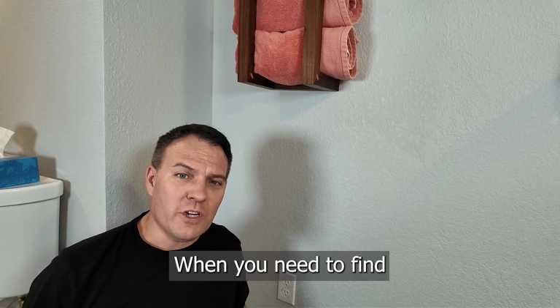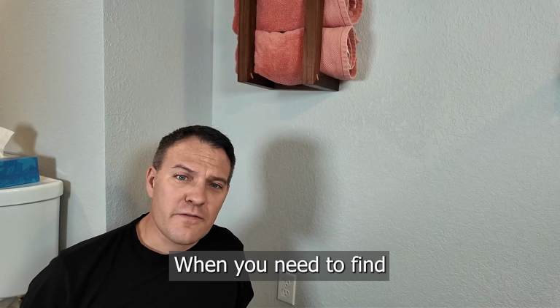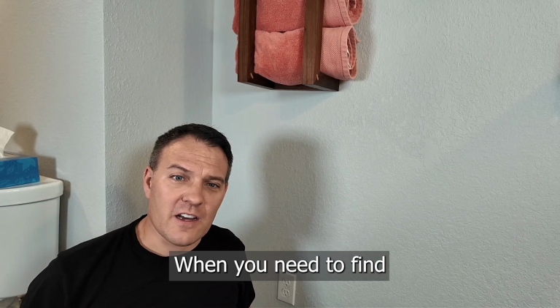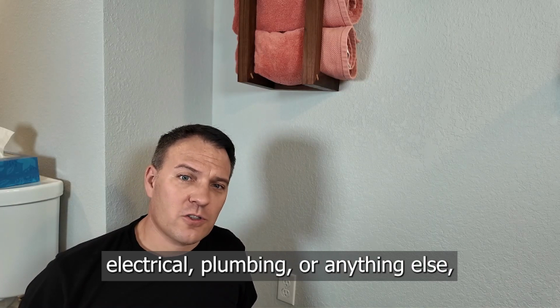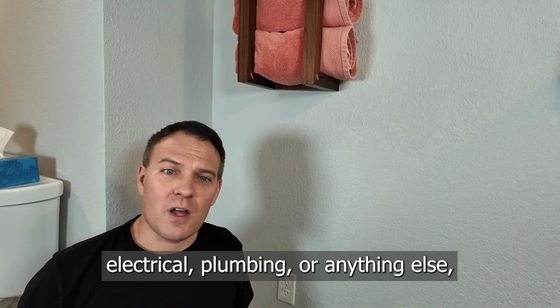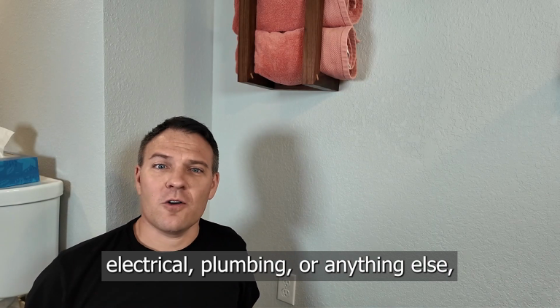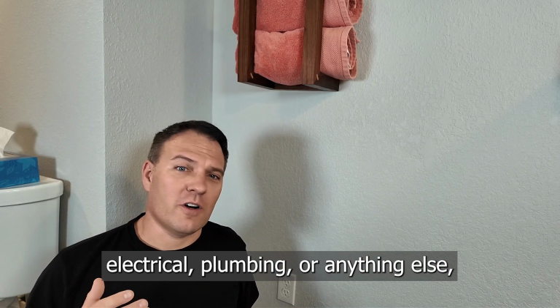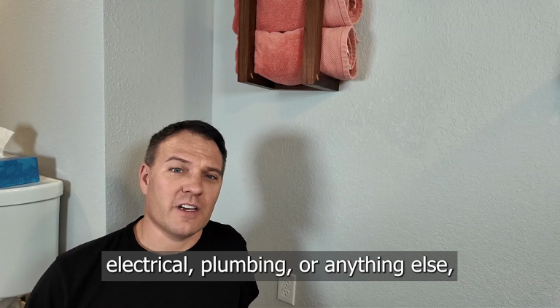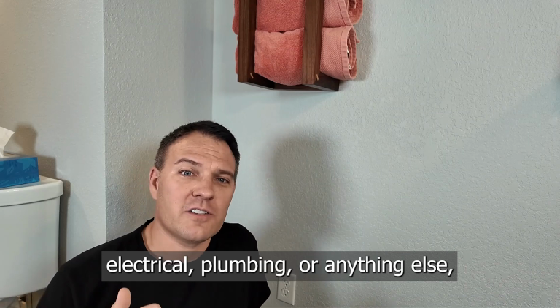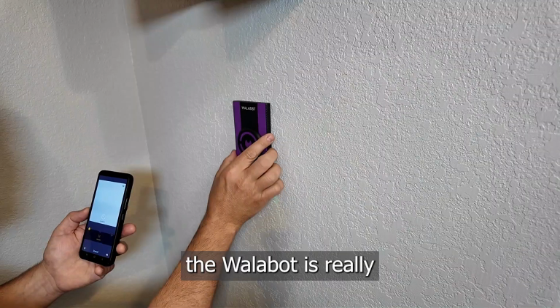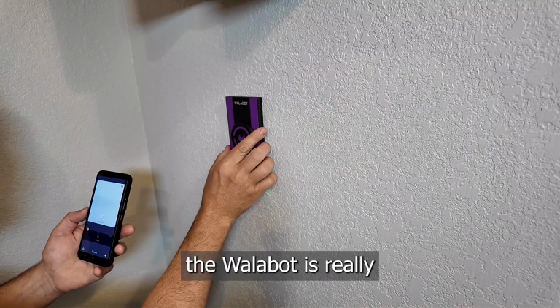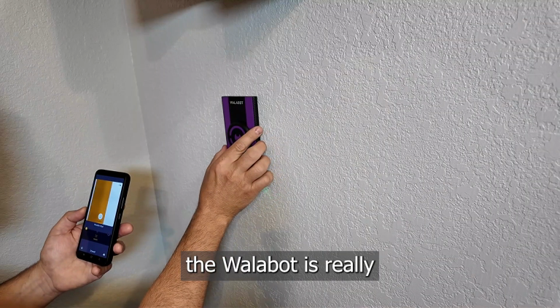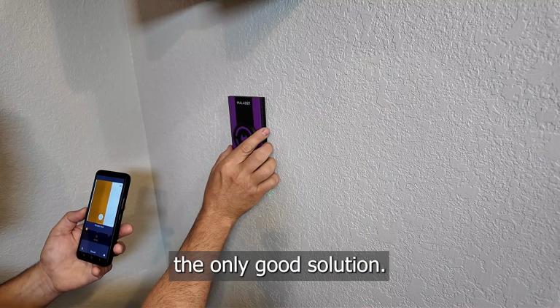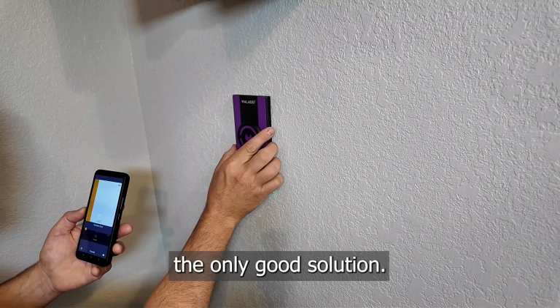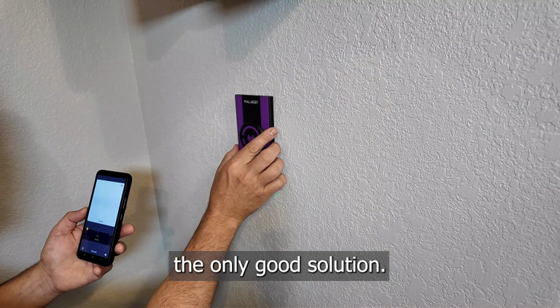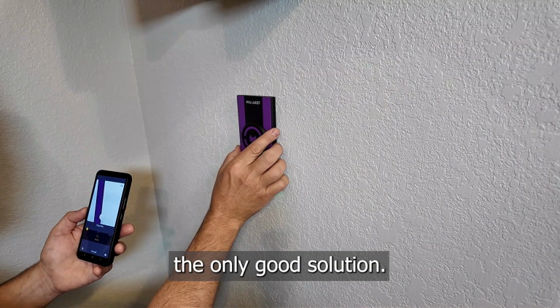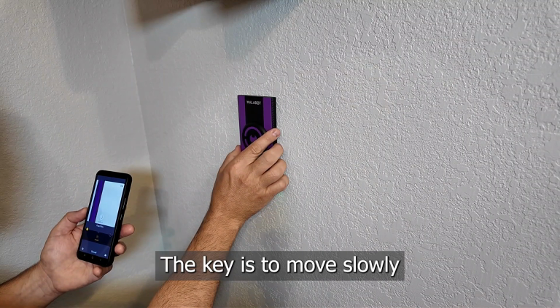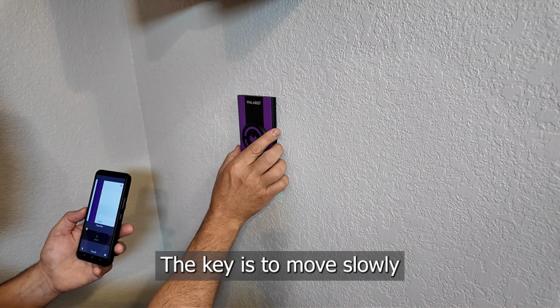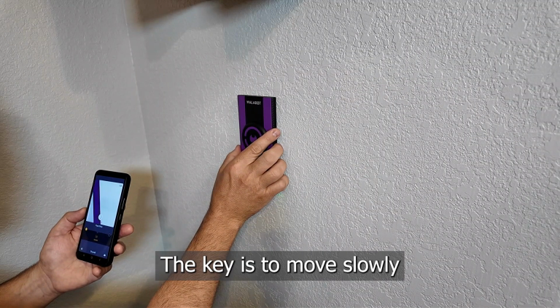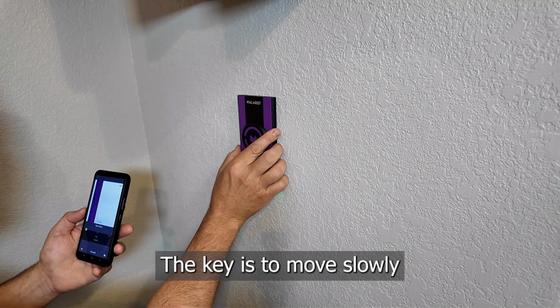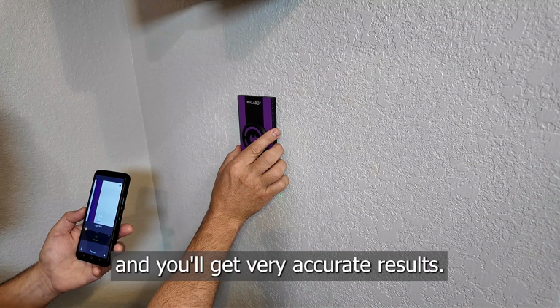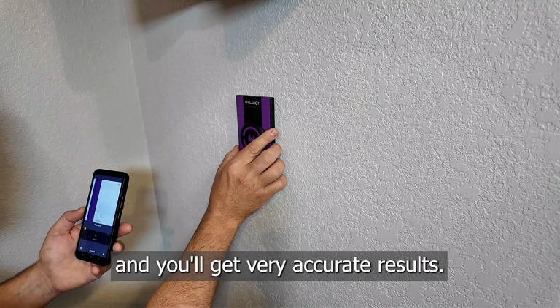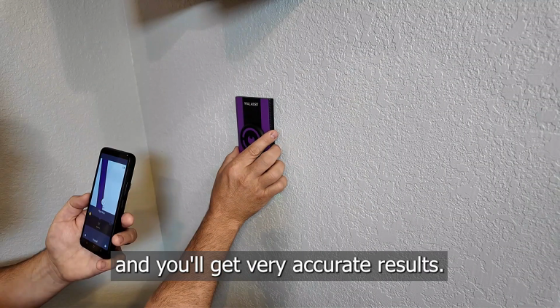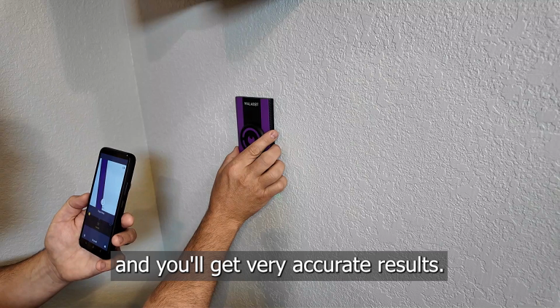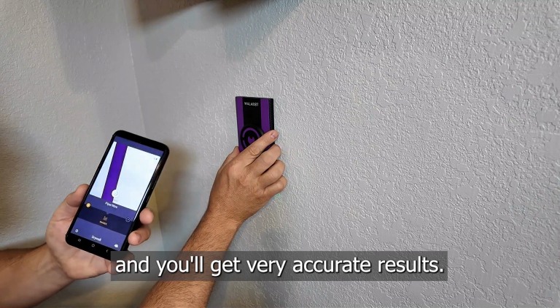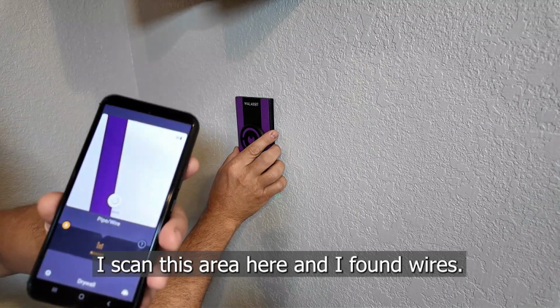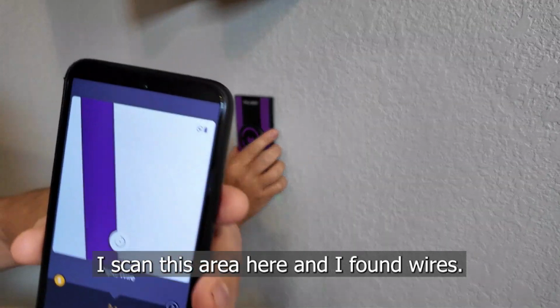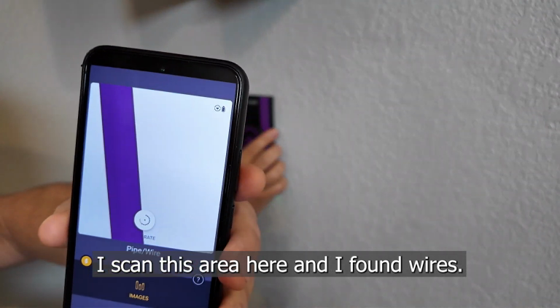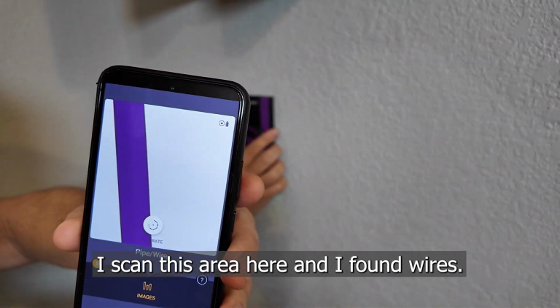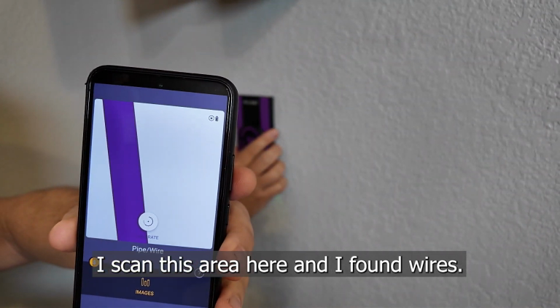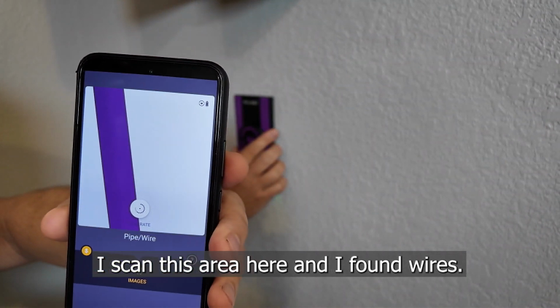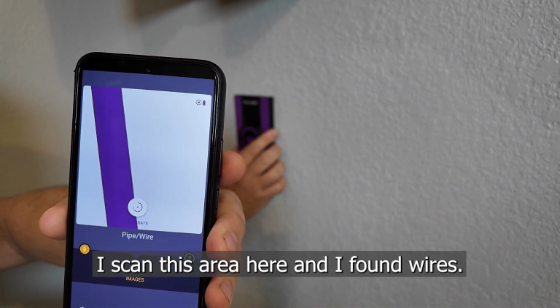When you need to find electrical, plumbing, or anything else, the Wallabot is really the only good solution. The key is to move slowly, and you'll get very accurate results. I scanned this area here, and I found wires.